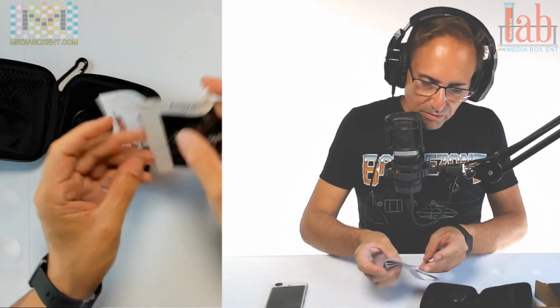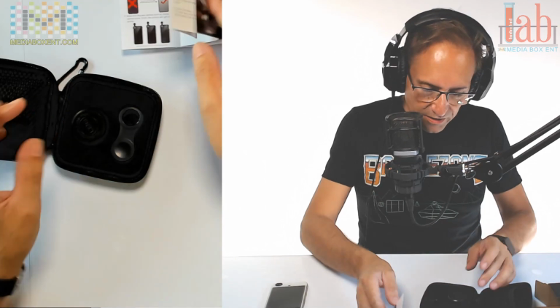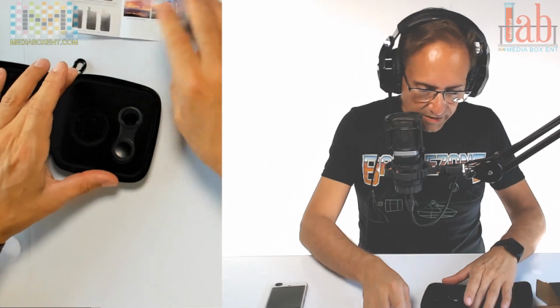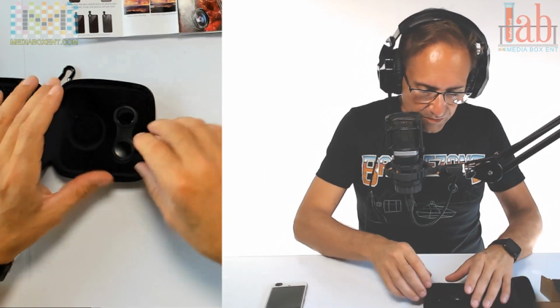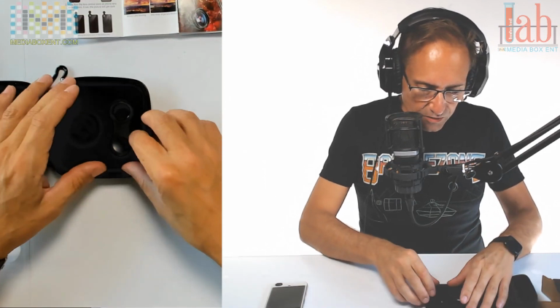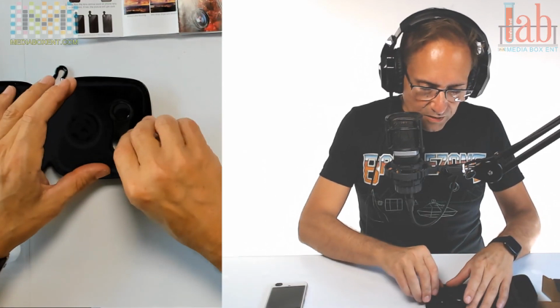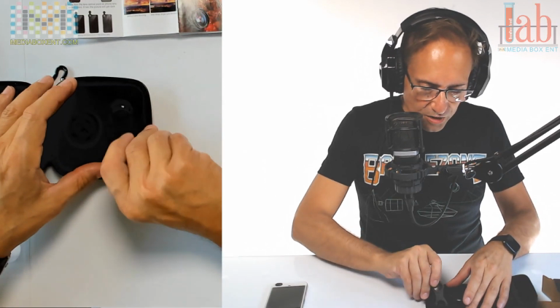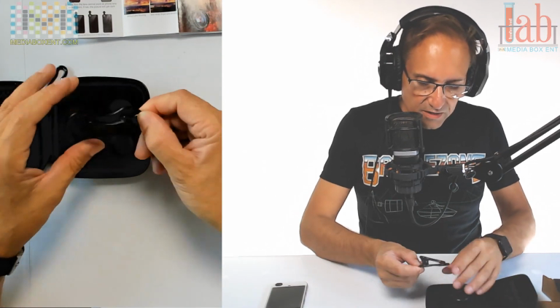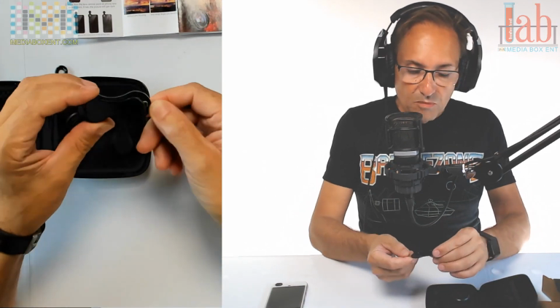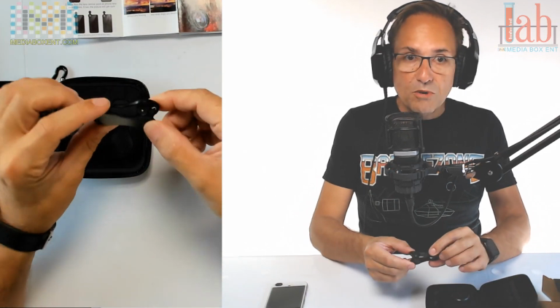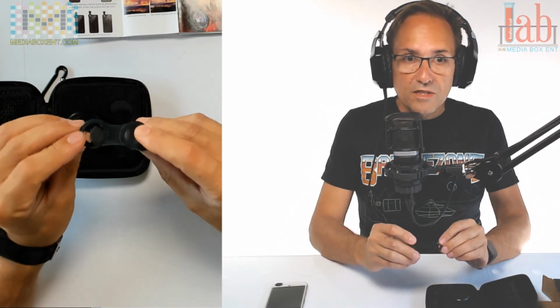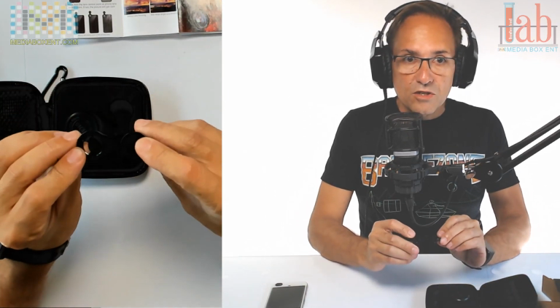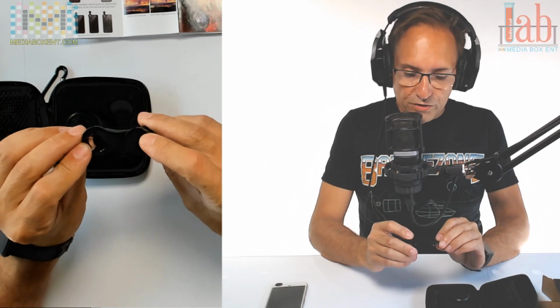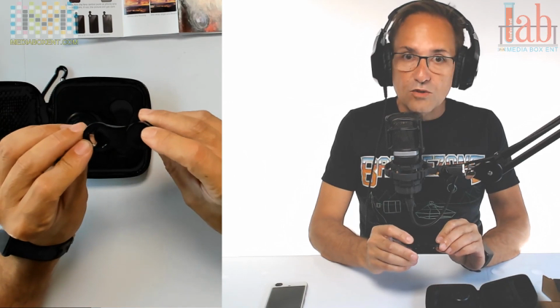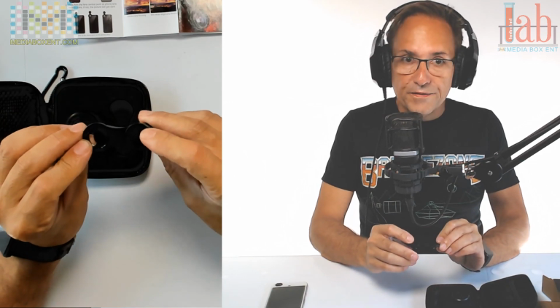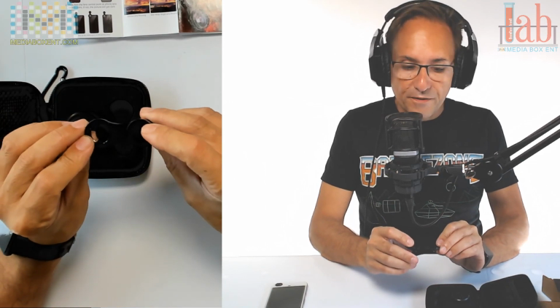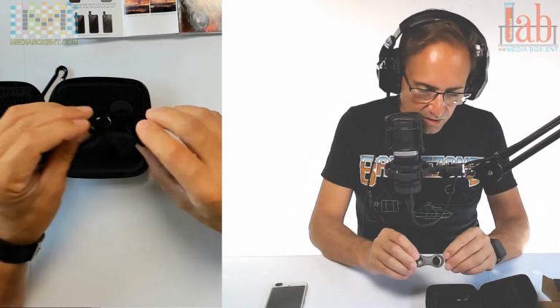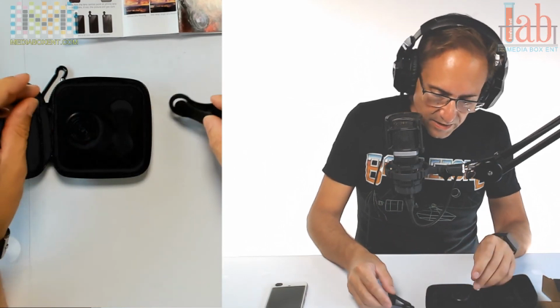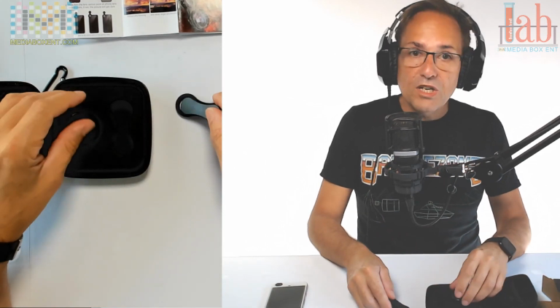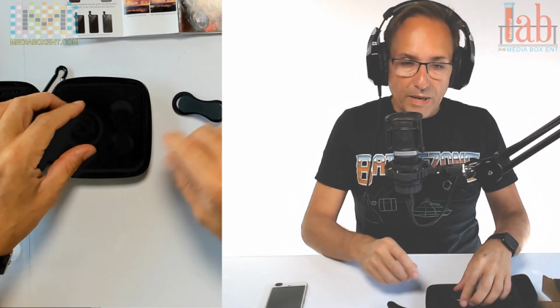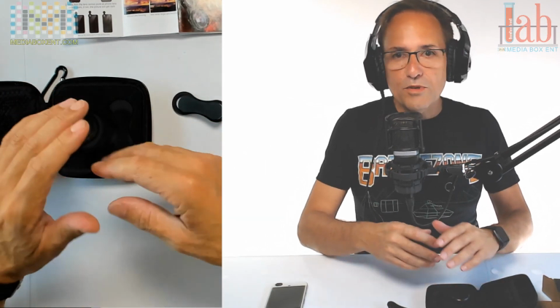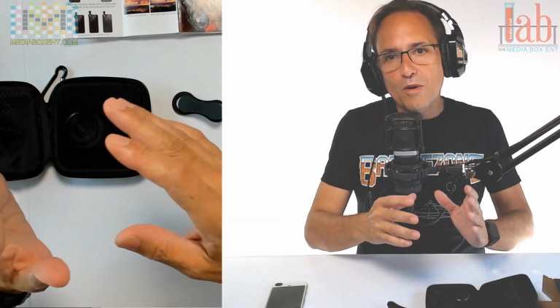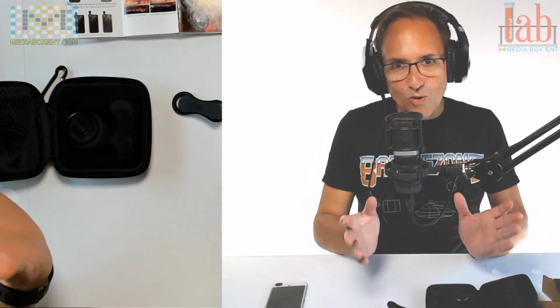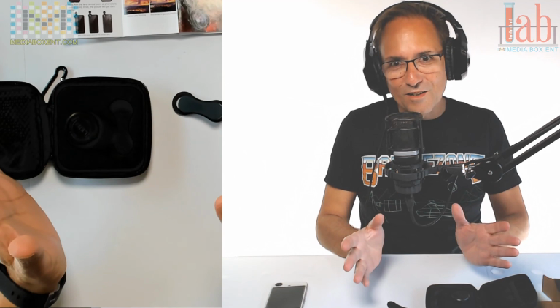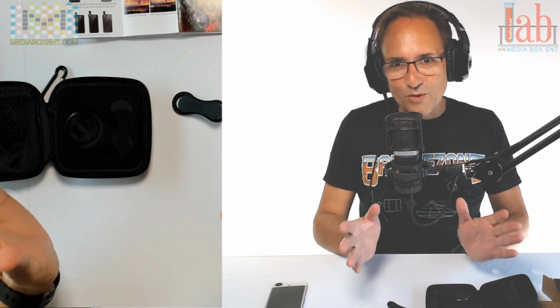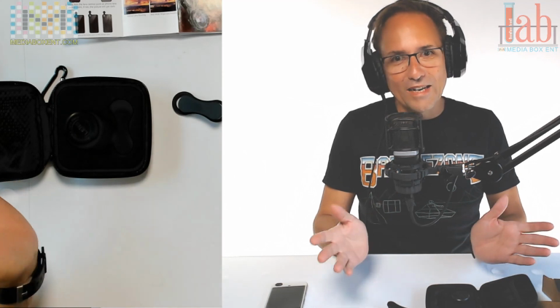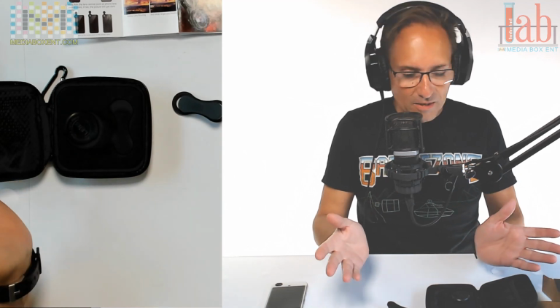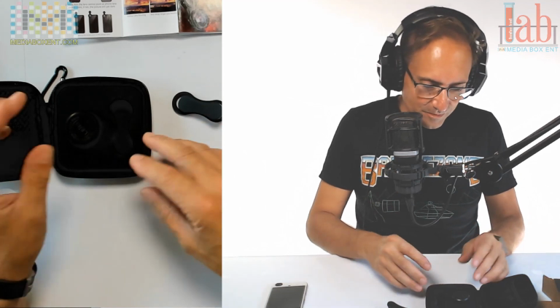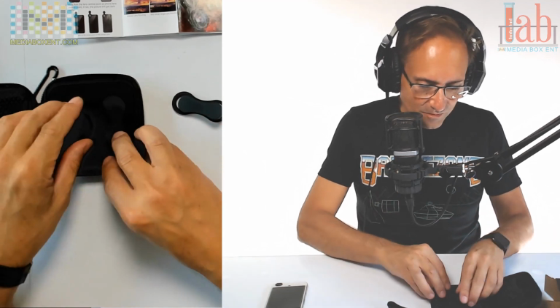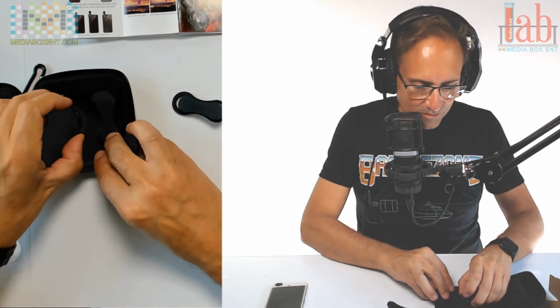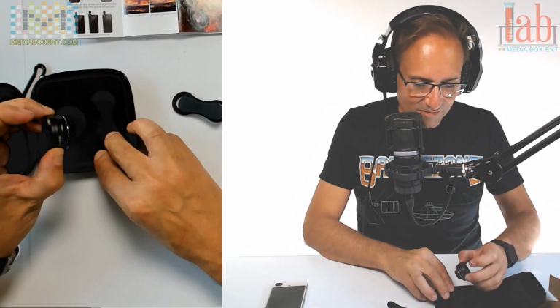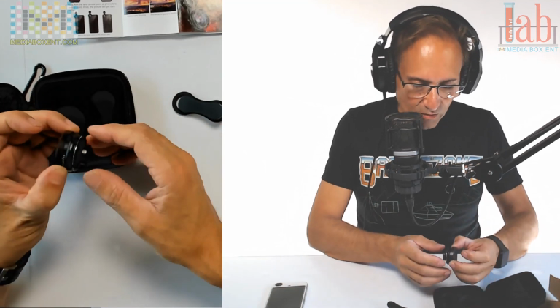Let's get to the details now. We have two parts. This part holds onto your cell phone. It's compatible with all cell phones - any Android or iOS, as long as it has a camera.